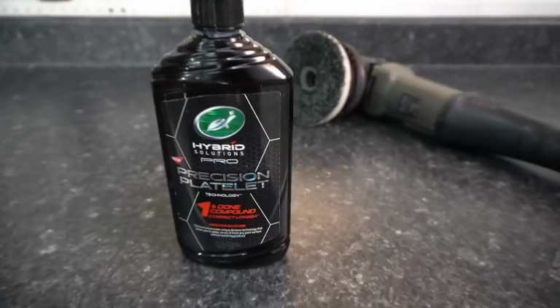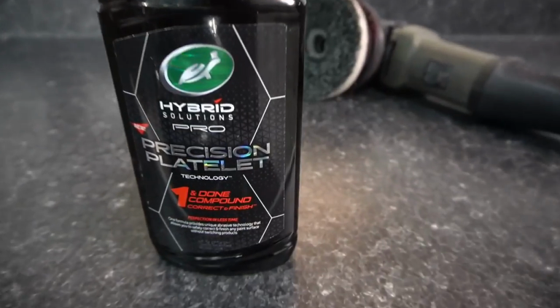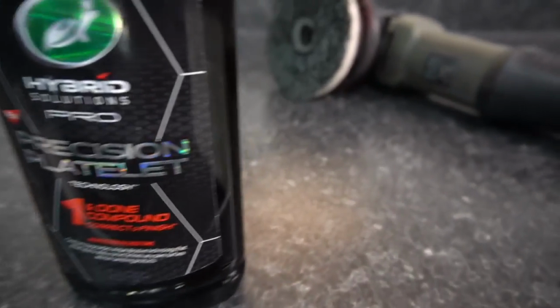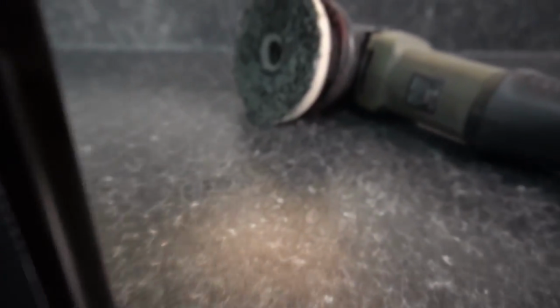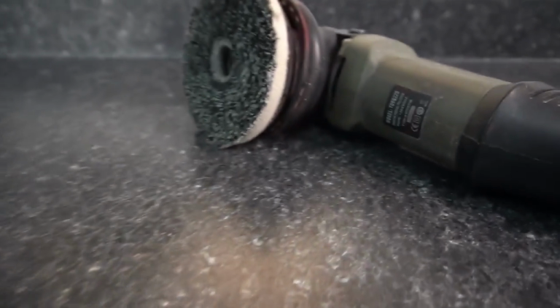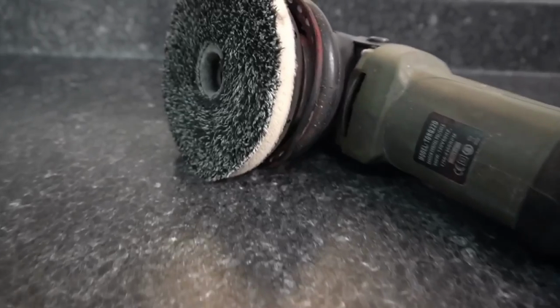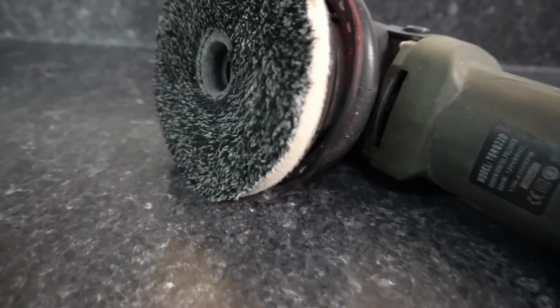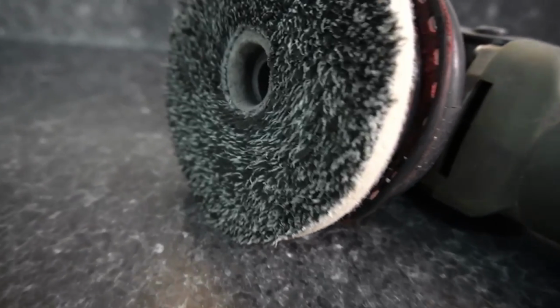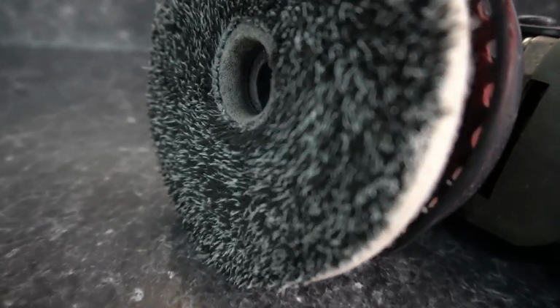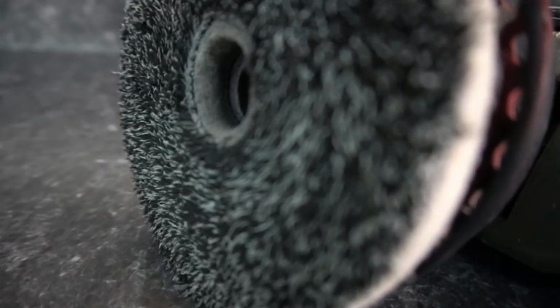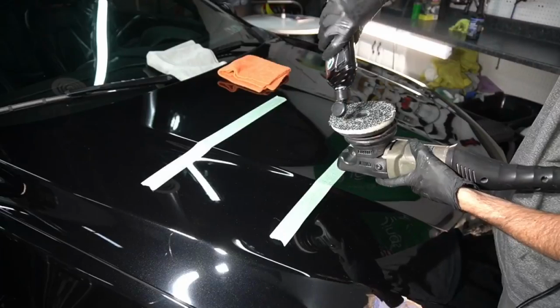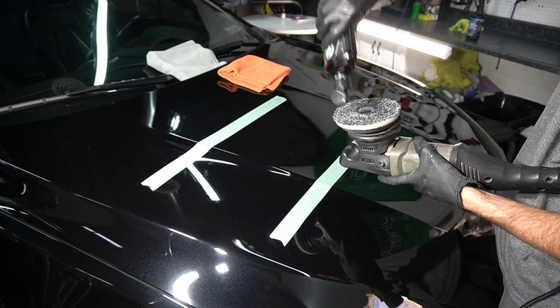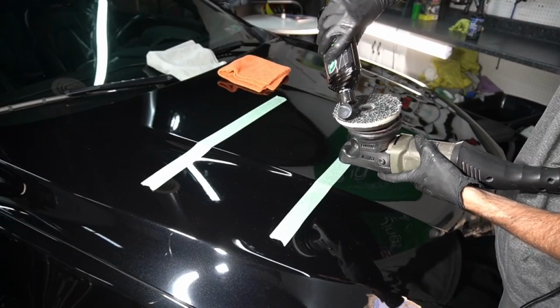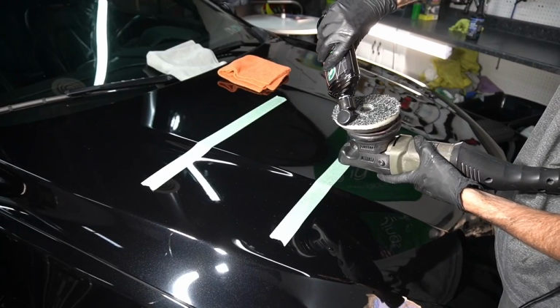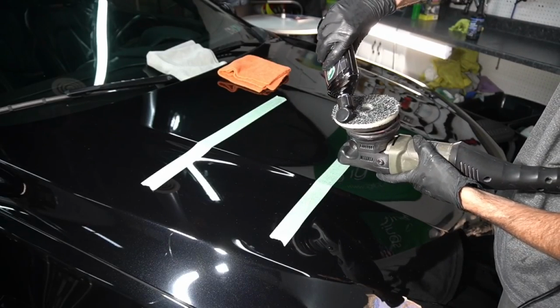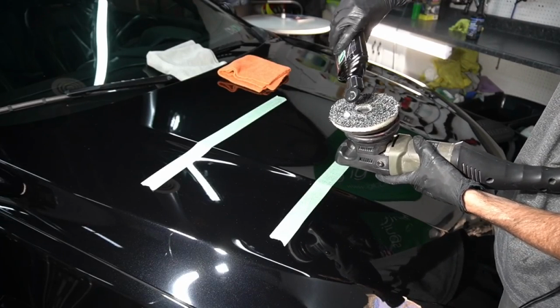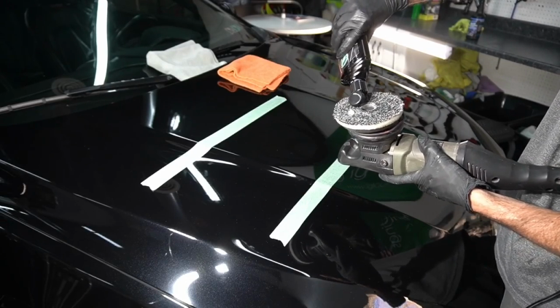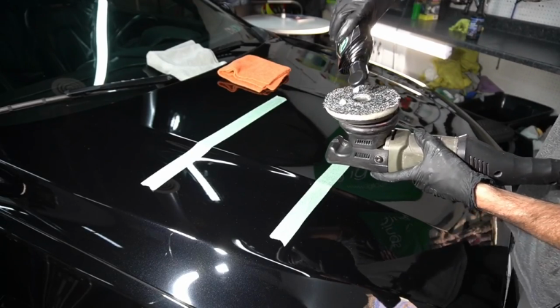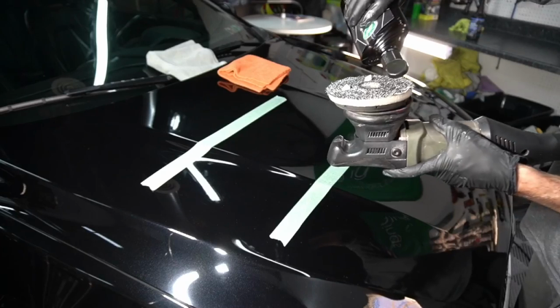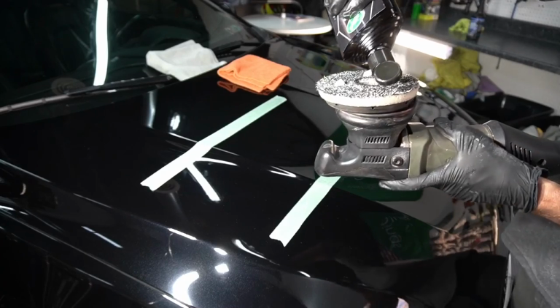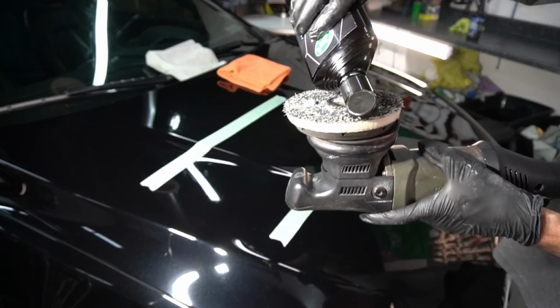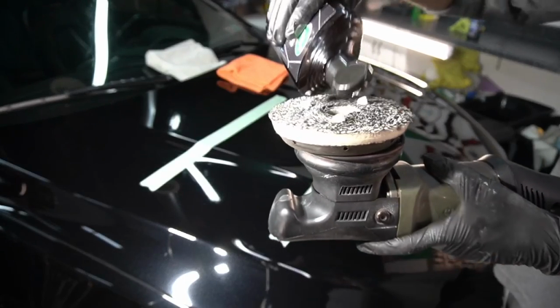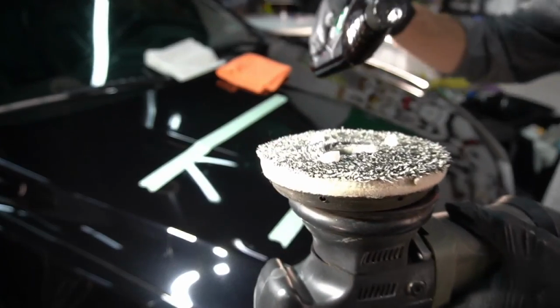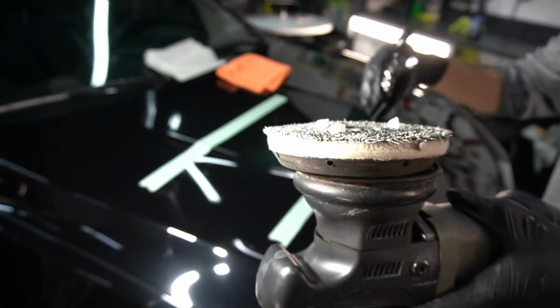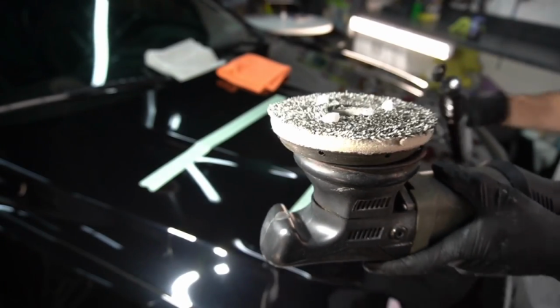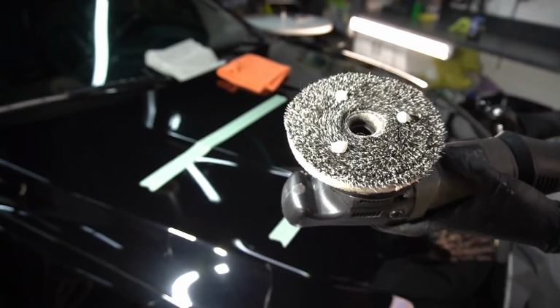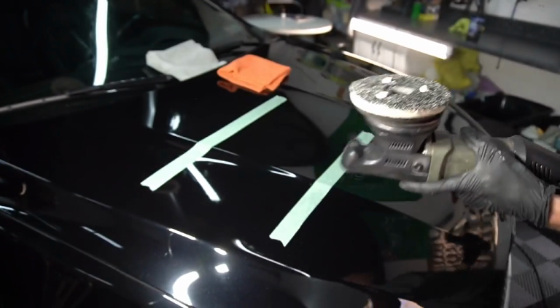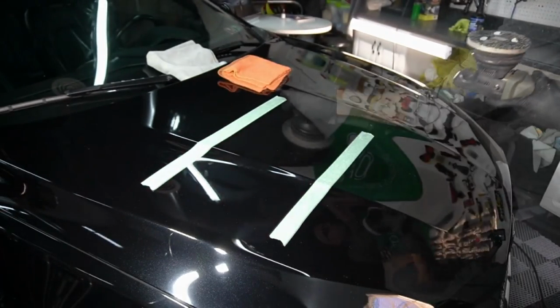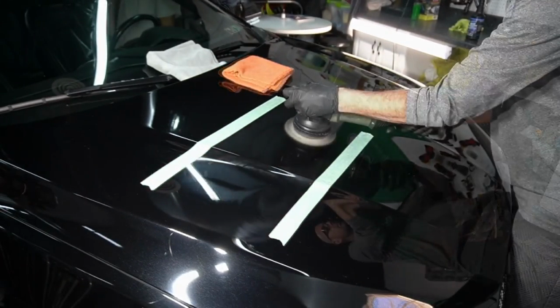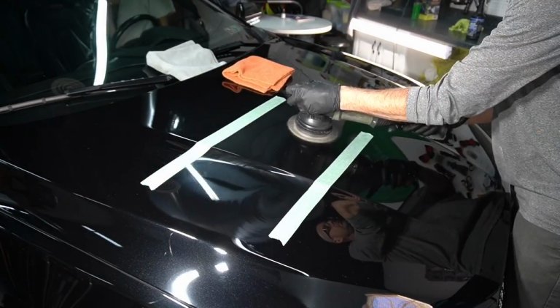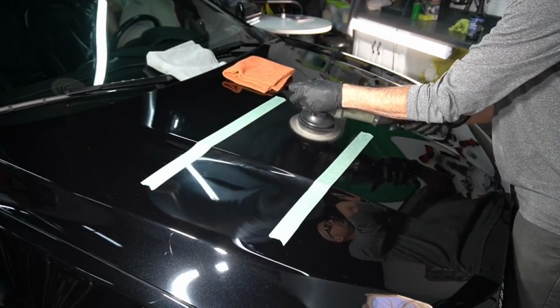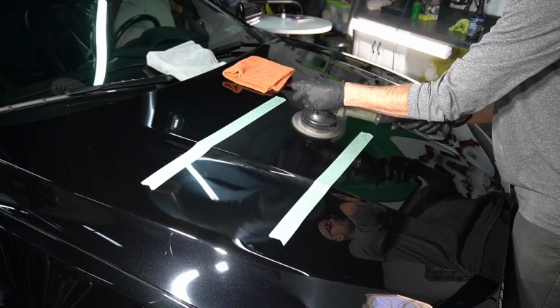Now we're going to team up the One and Done with one of my favorite pads, the Air Fiber 5050 pad. This is going to be one of the most popular pads to team up with the formula, just because of all of the work and the imperfections that you can remove with the combination.